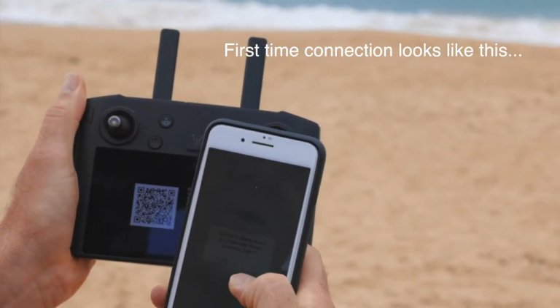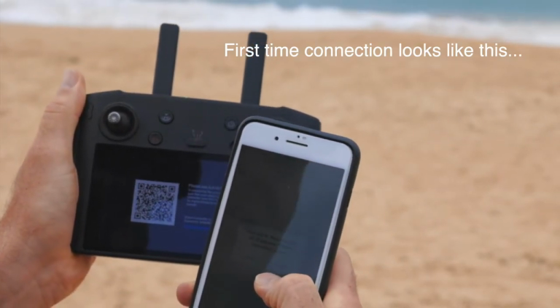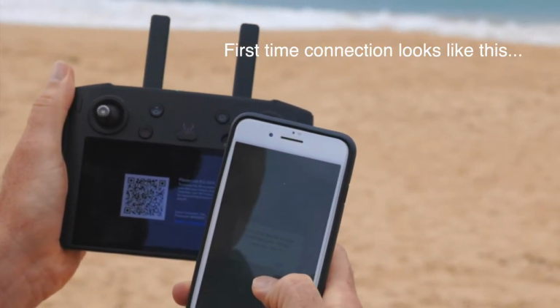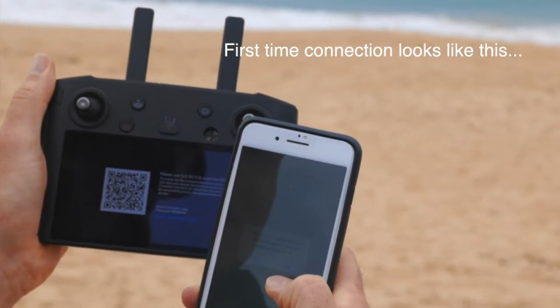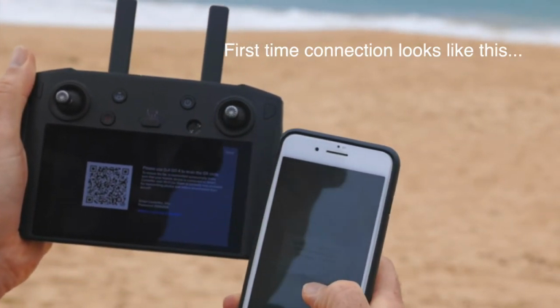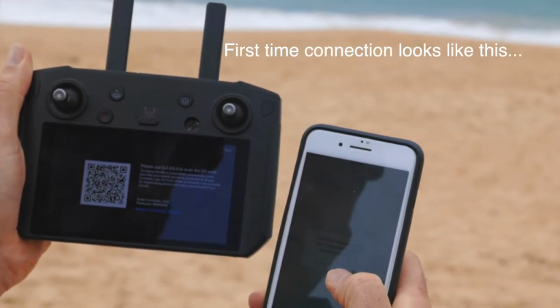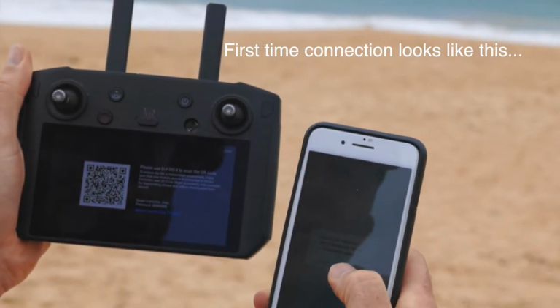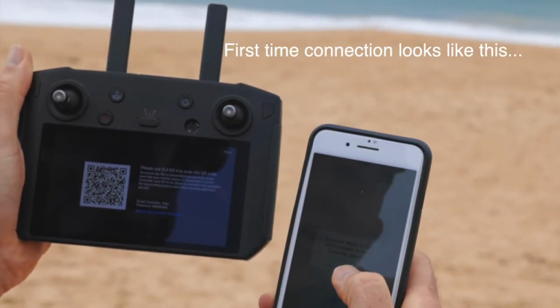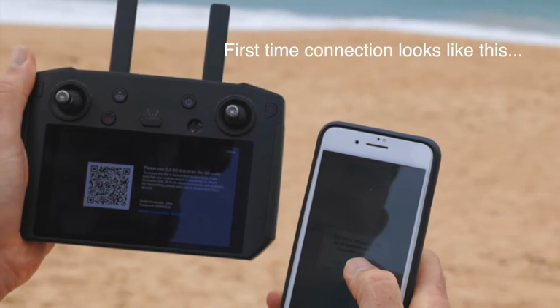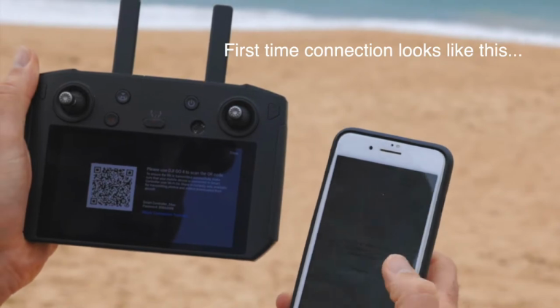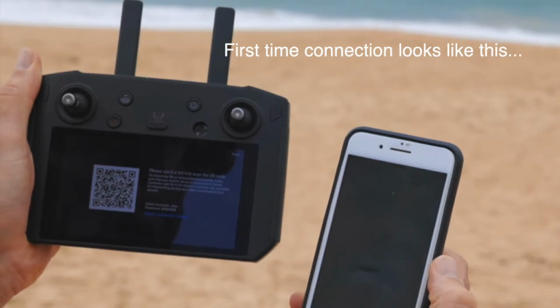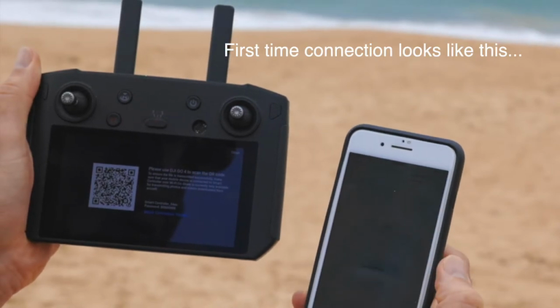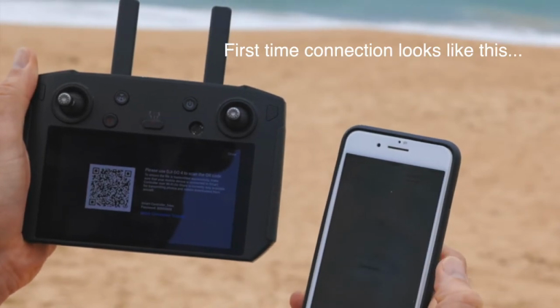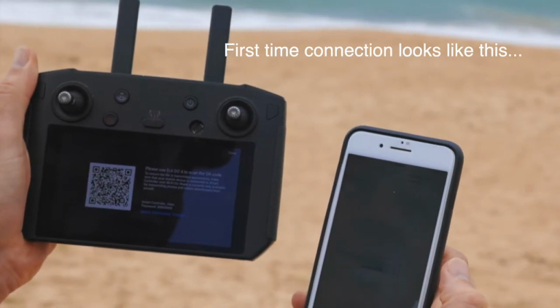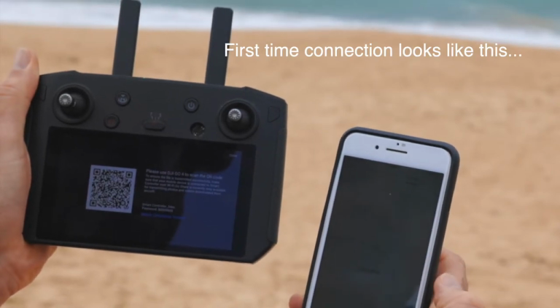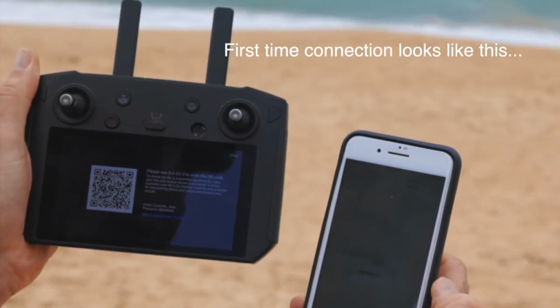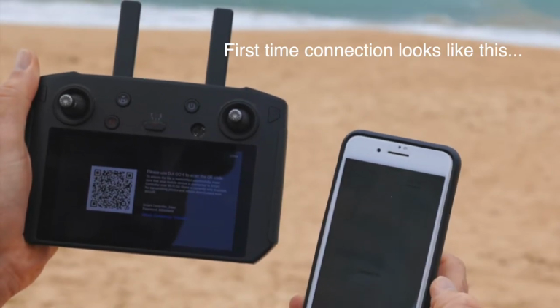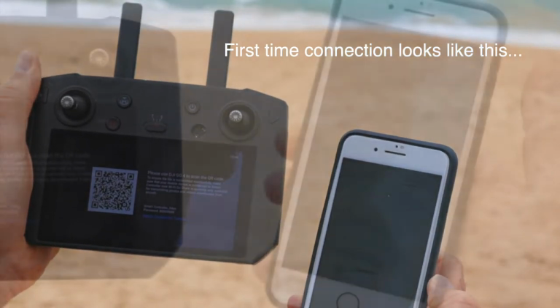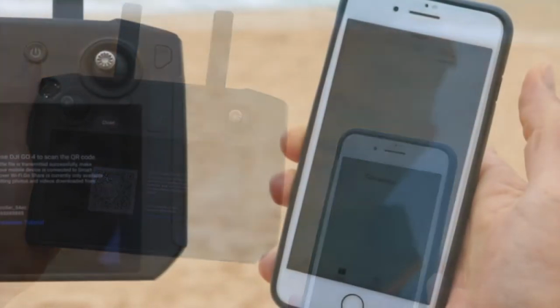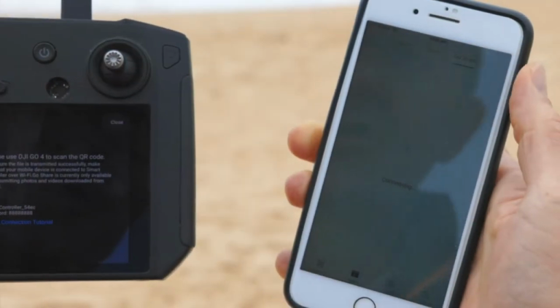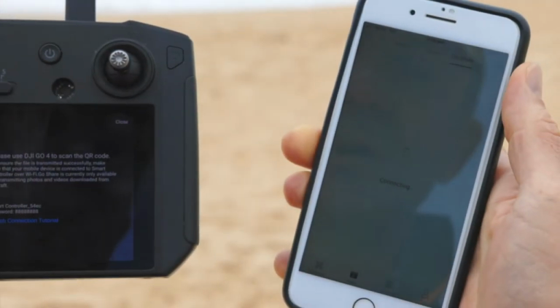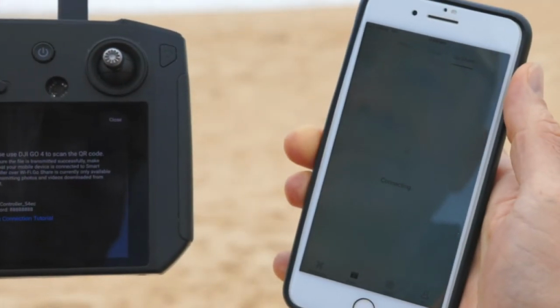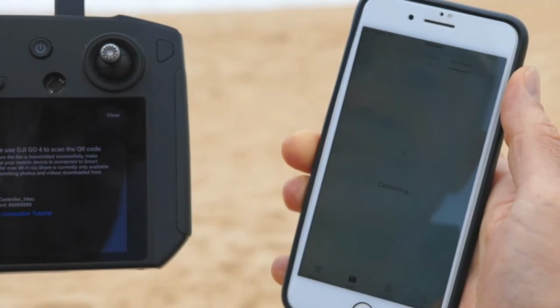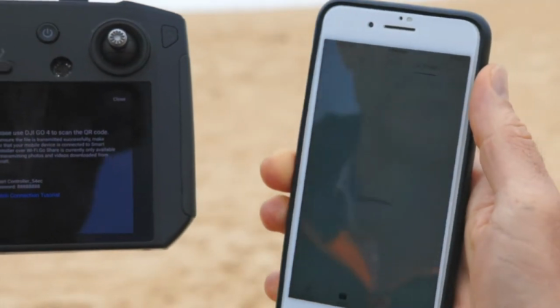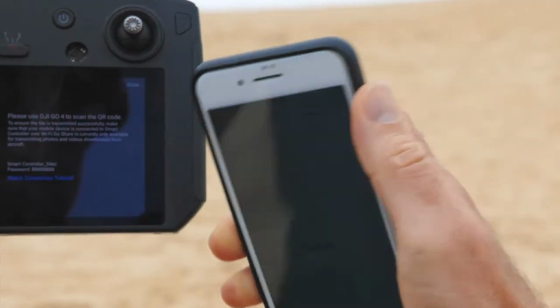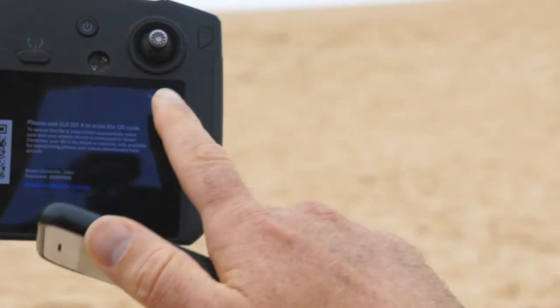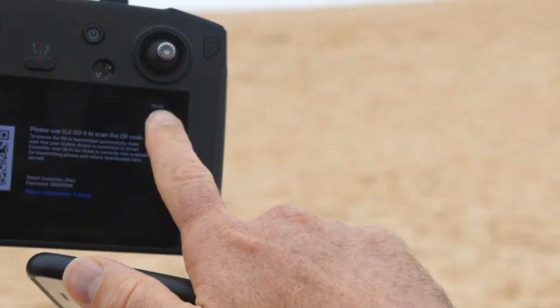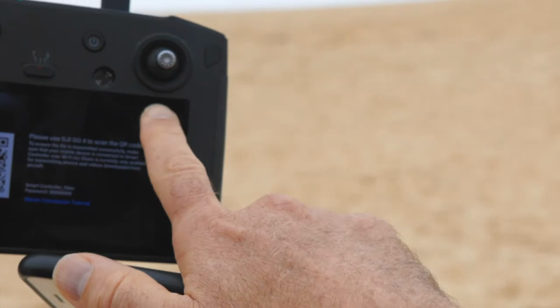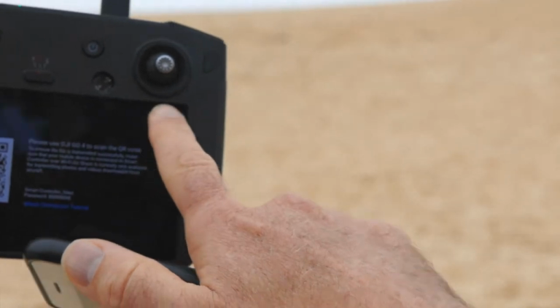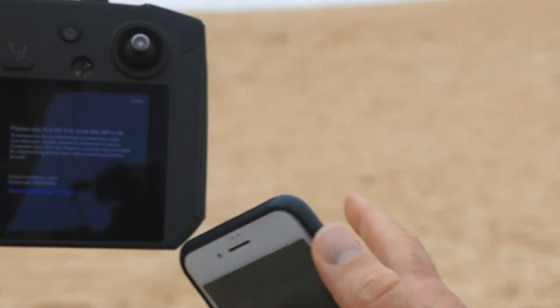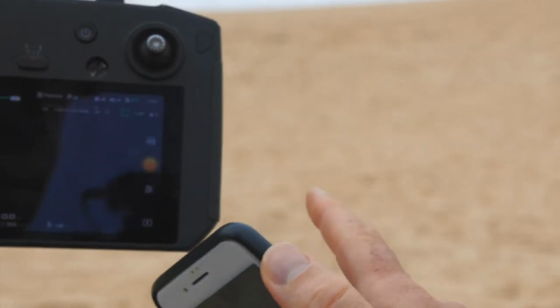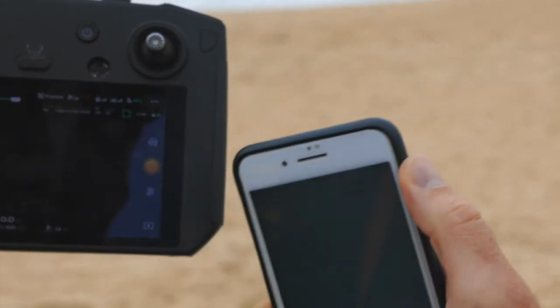Automatically it's asking us whether we want to join the smart controller. I'd like to join. Close that.